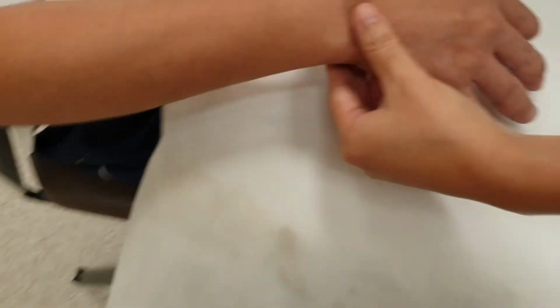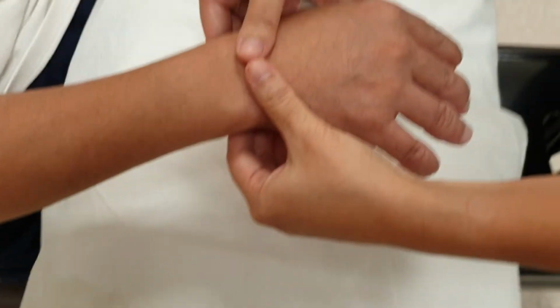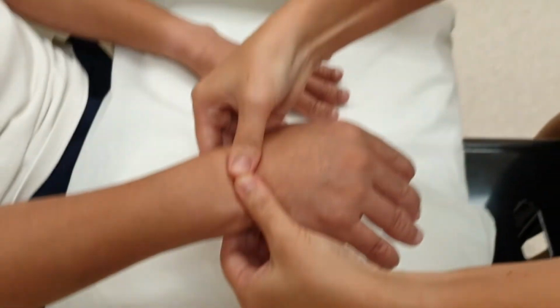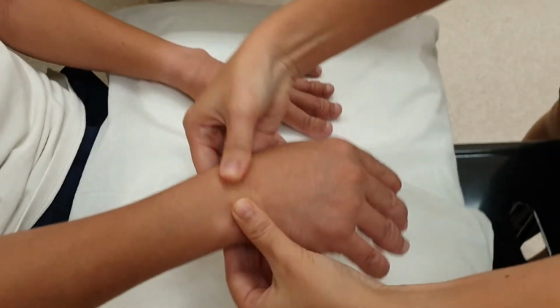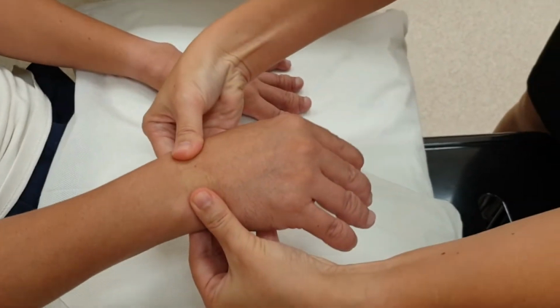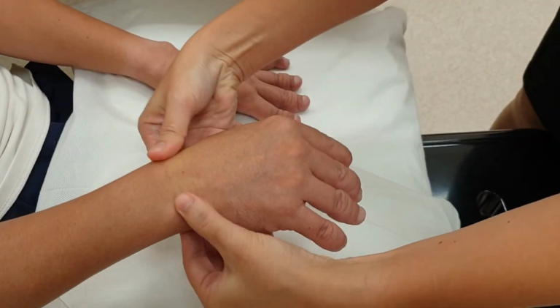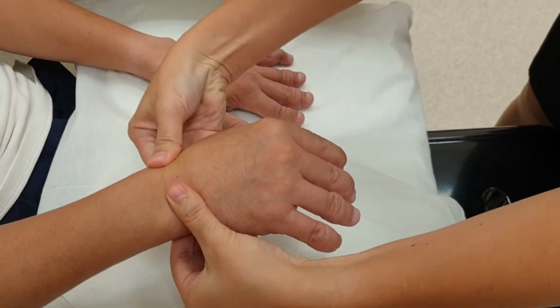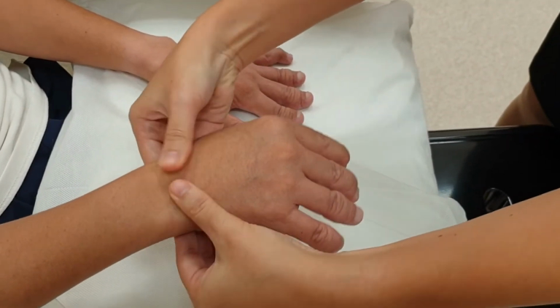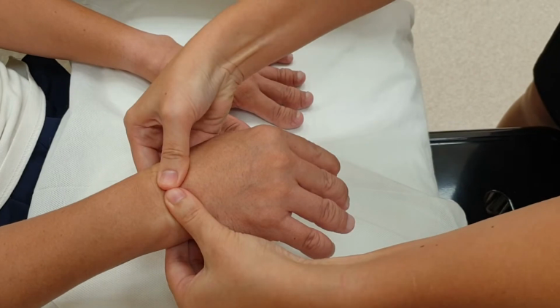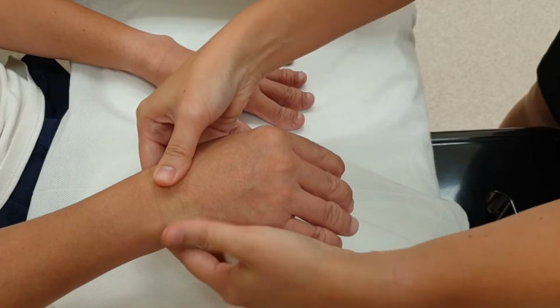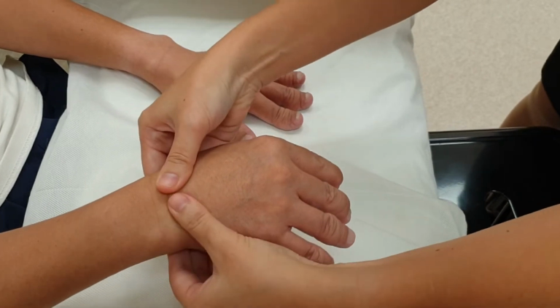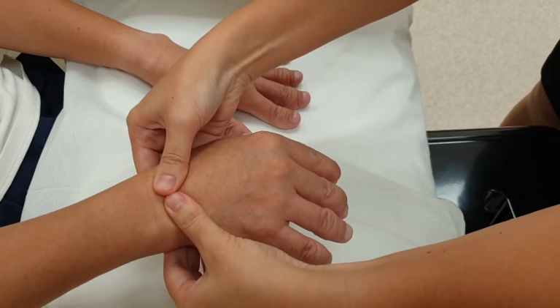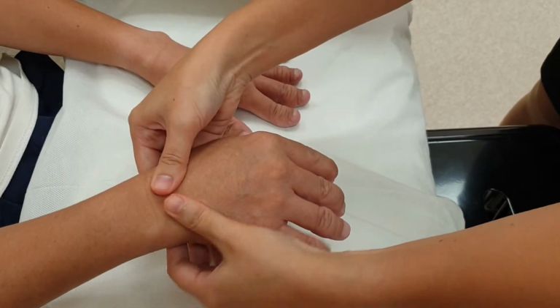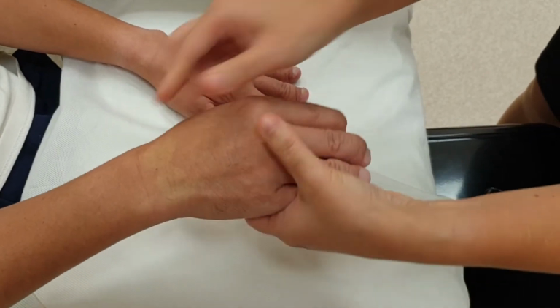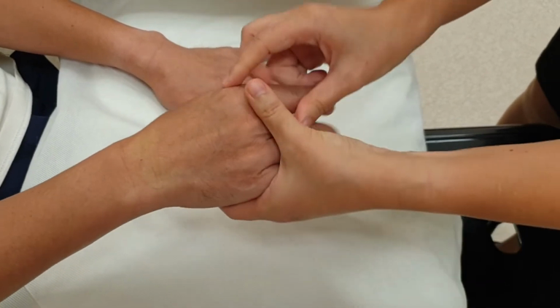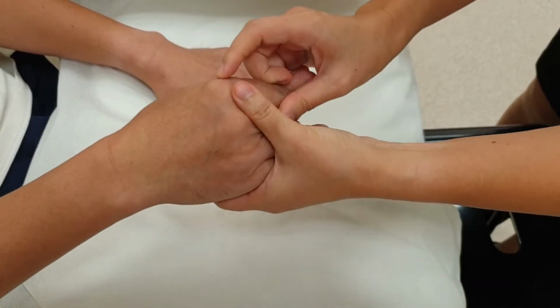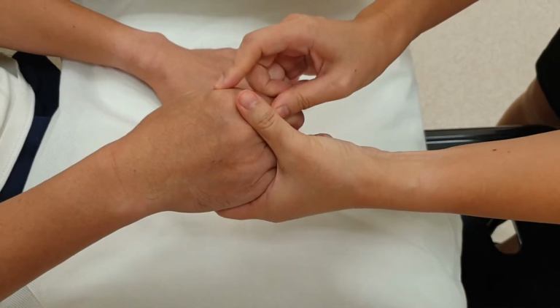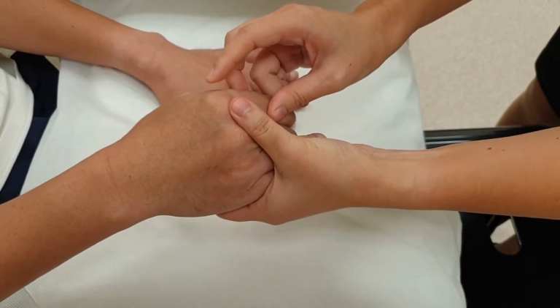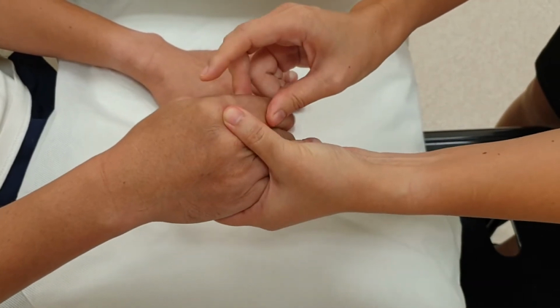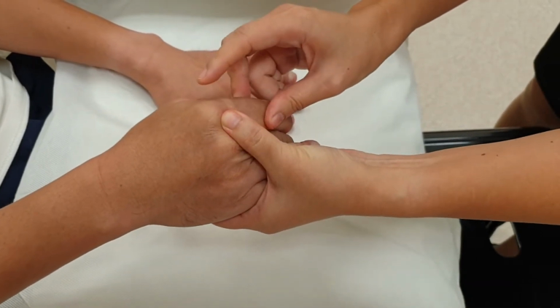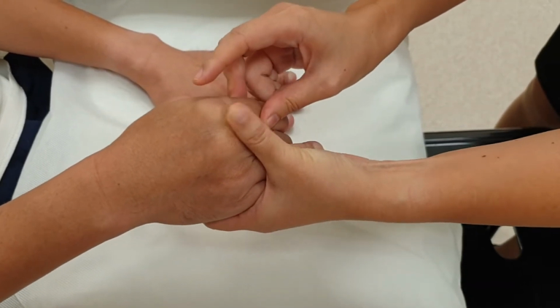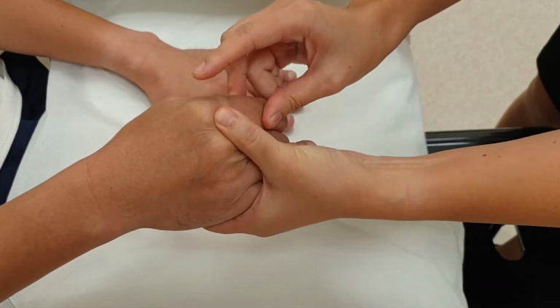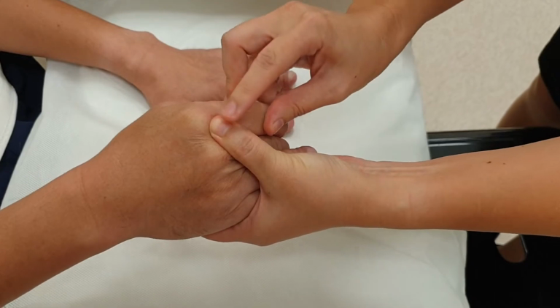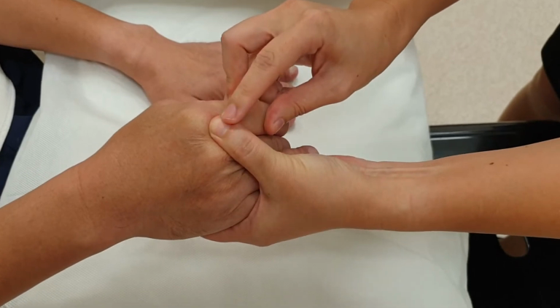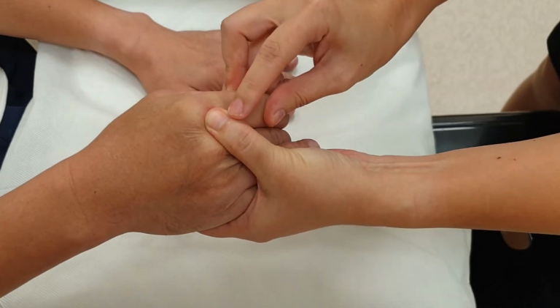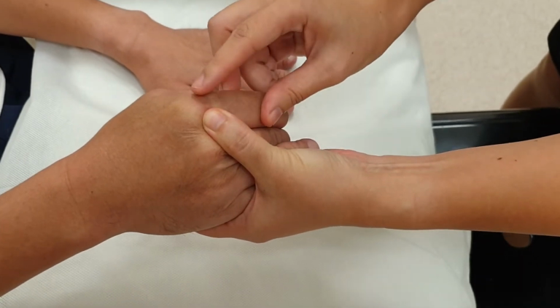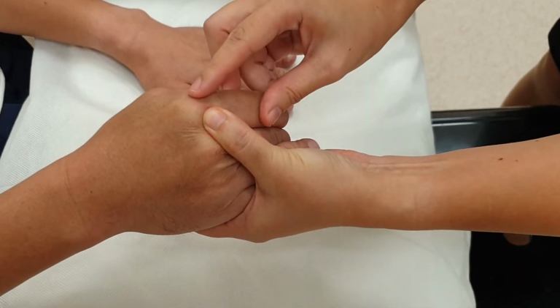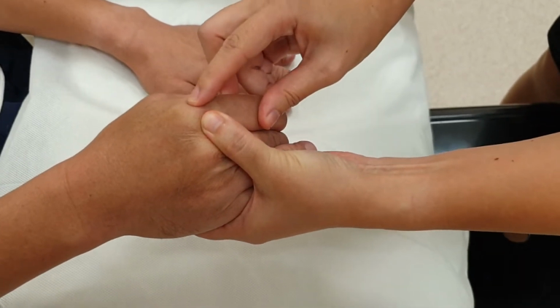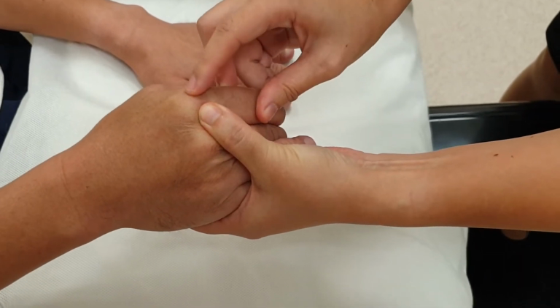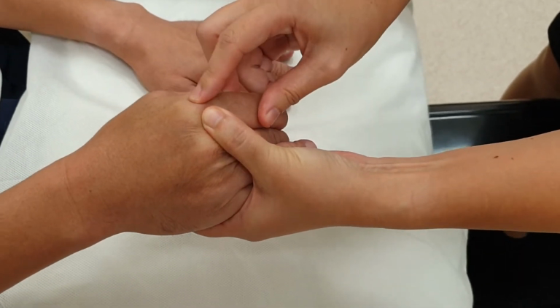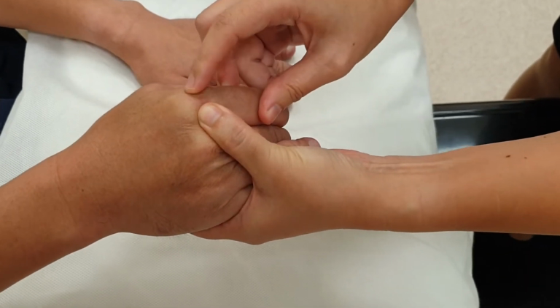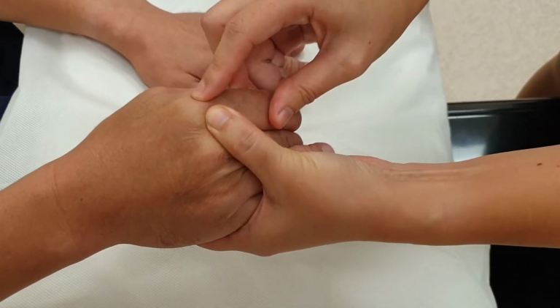We begin with palpation. We palpate the wrist for tenderness and effusion — if there is pain, let me know. Then we go to the metacarpophalangeal joints; you squeeze the fluid to one side and appreciate the fluctuance on the other side.